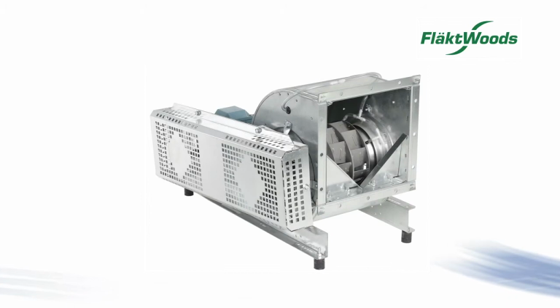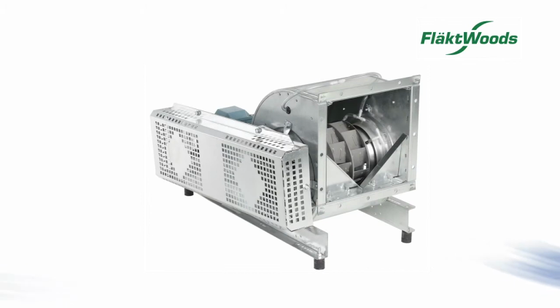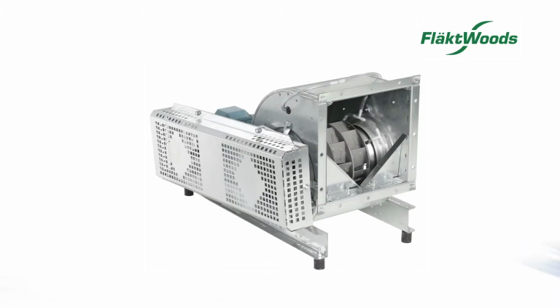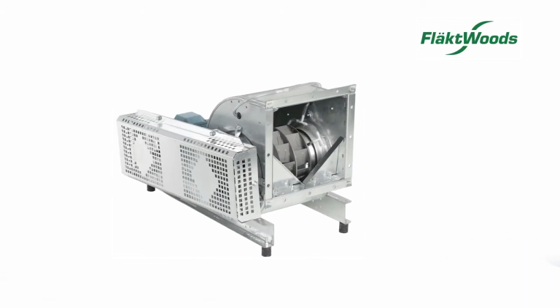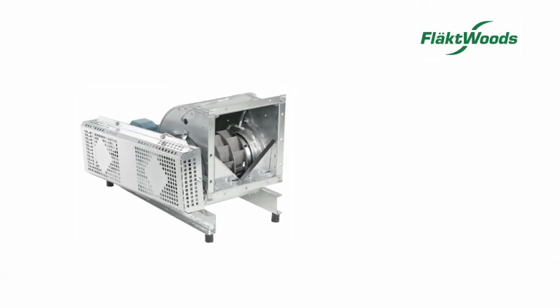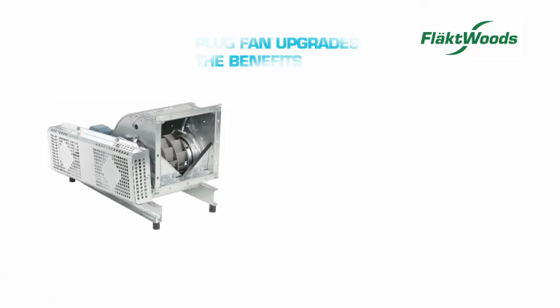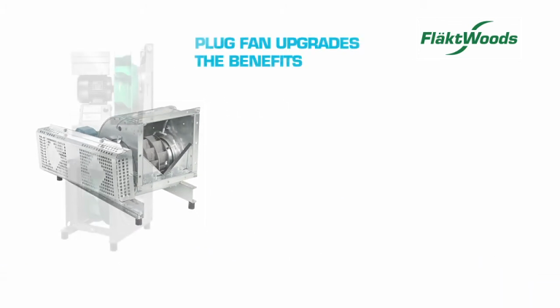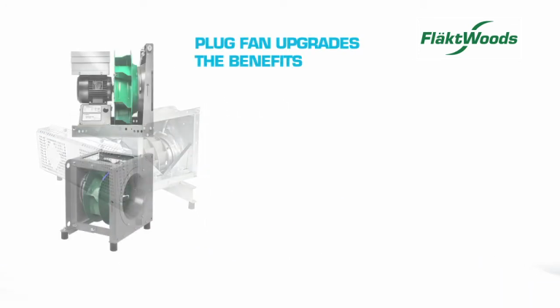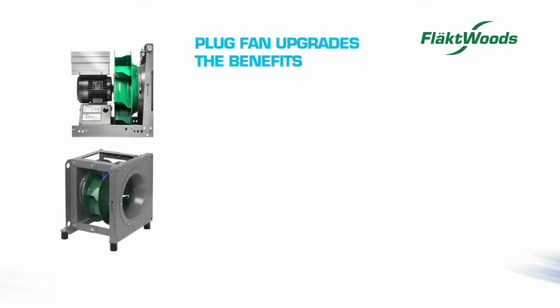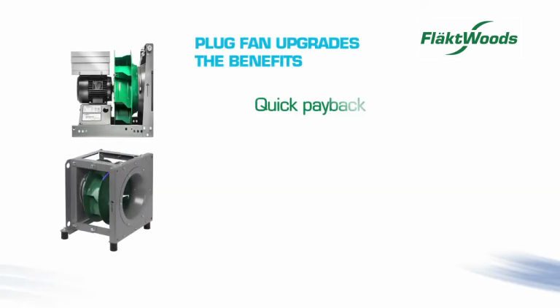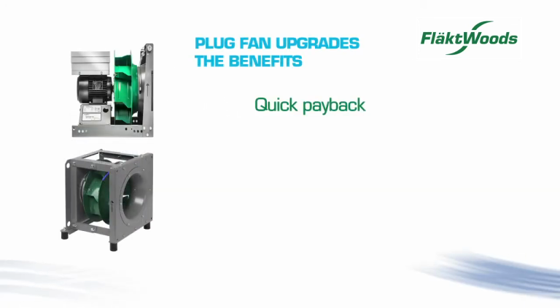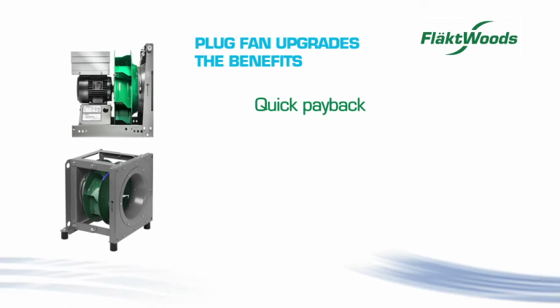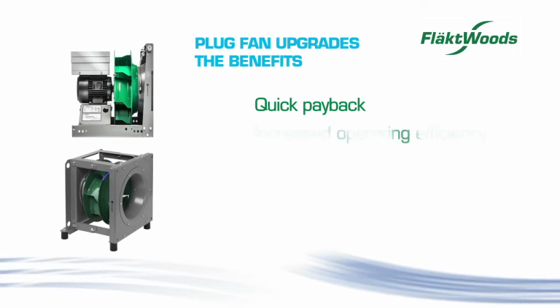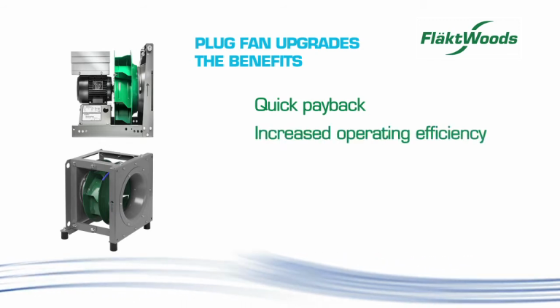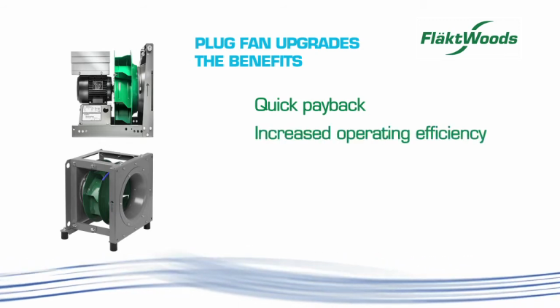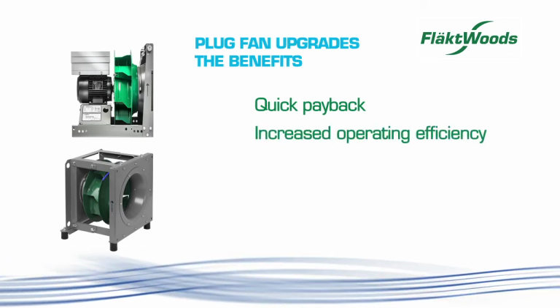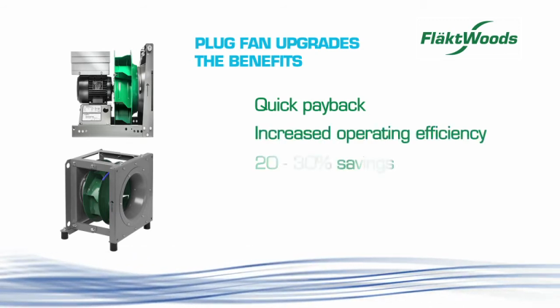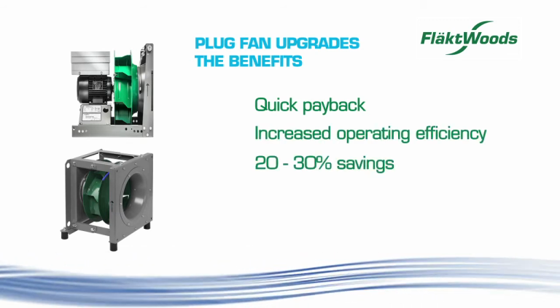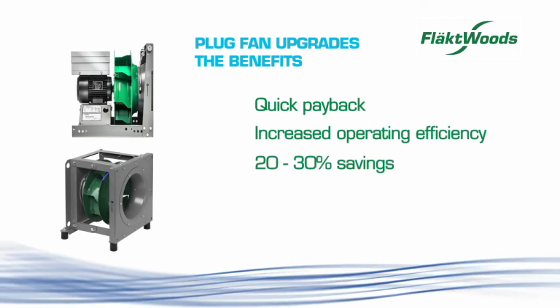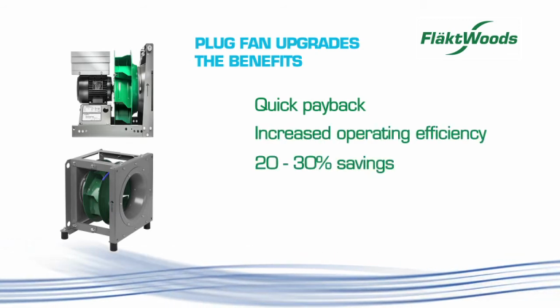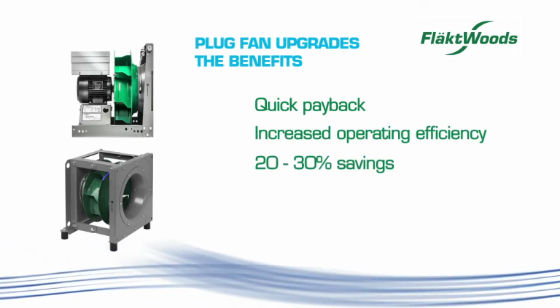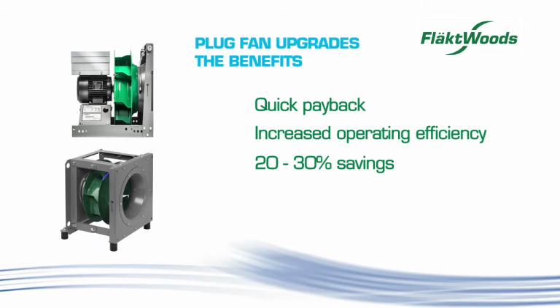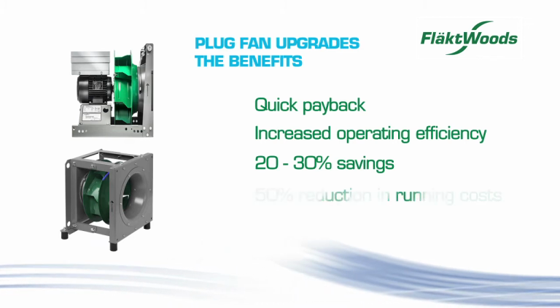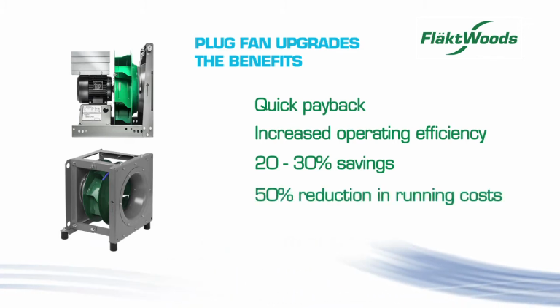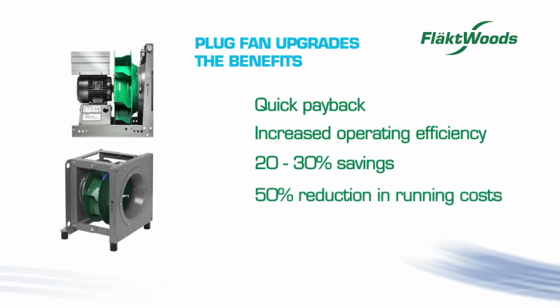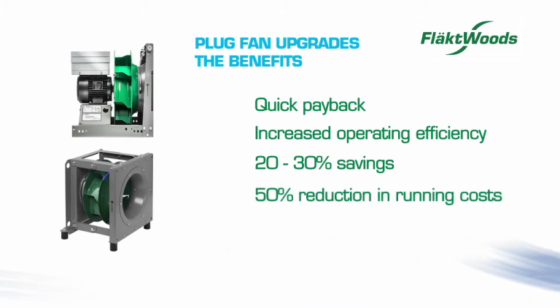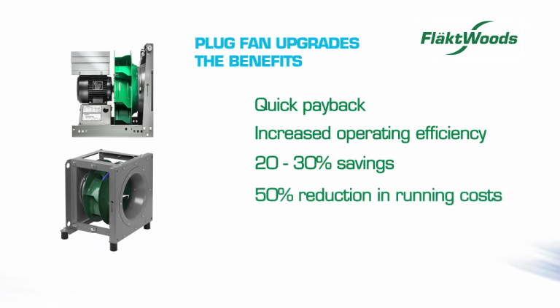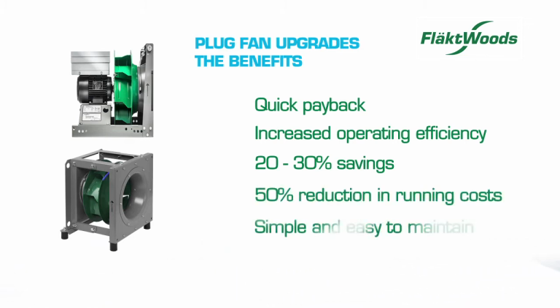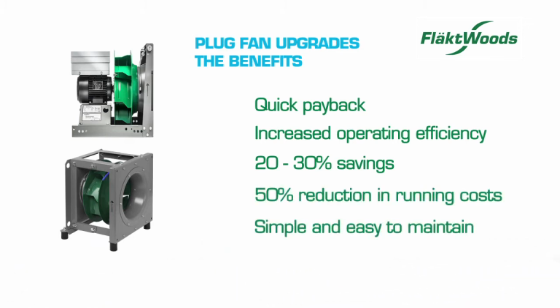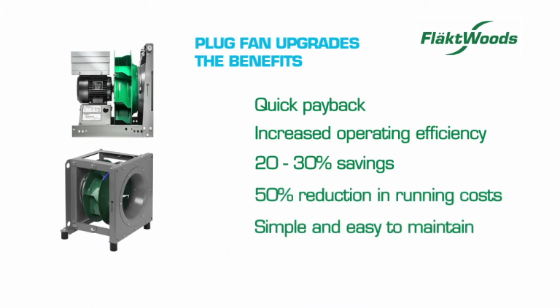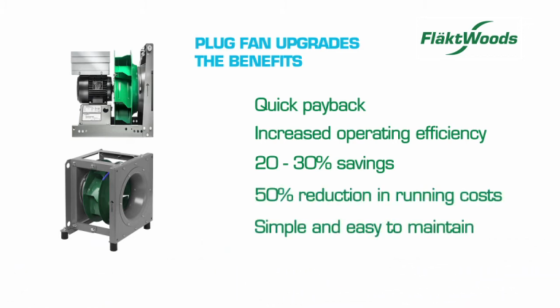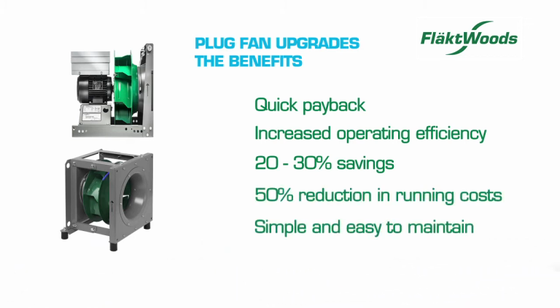Flaktwoods provides simple, fast upgrades to belt-driven fans with quick payback, increased operating efficiency, 20 to 30% average energy savings, 50% reduction in running costs, and are simple and easy to maintain.